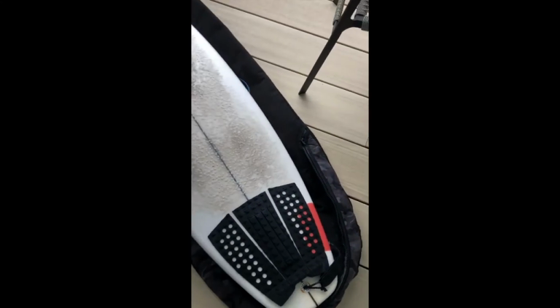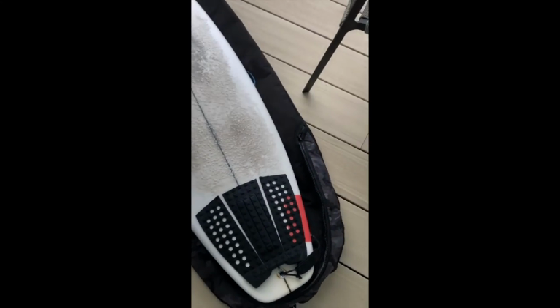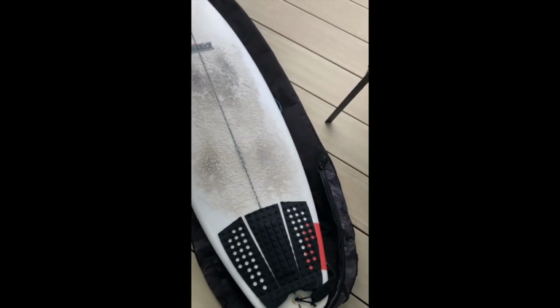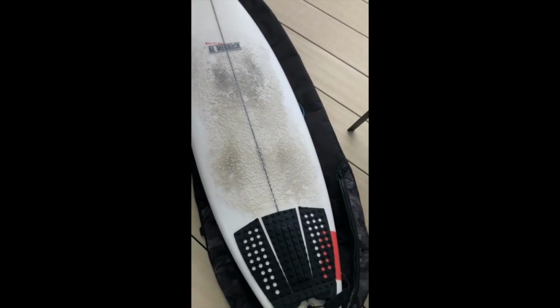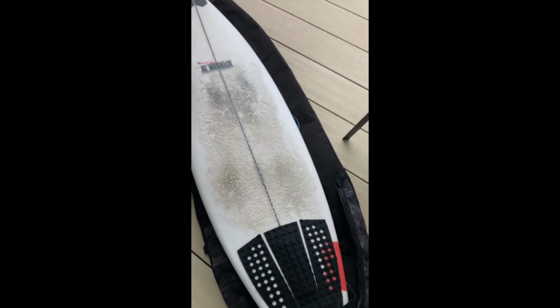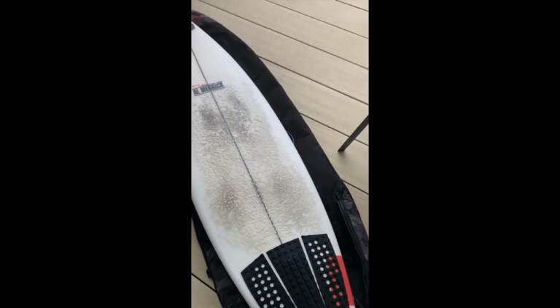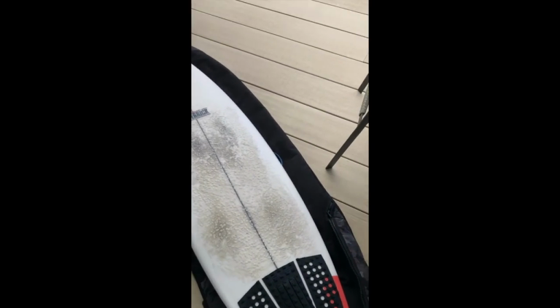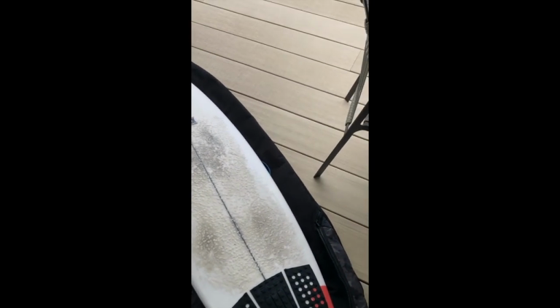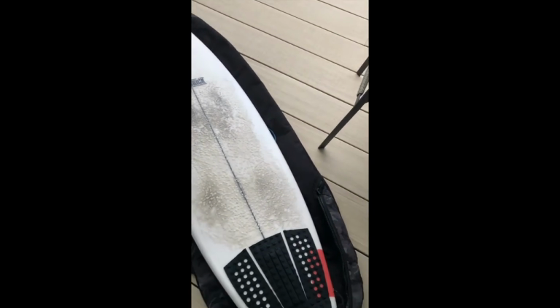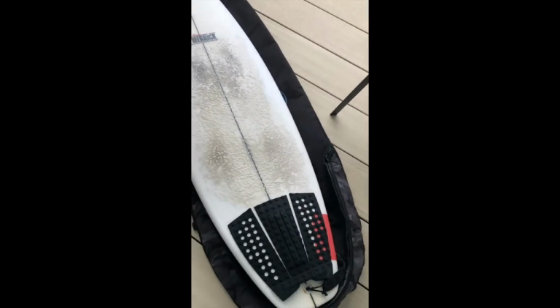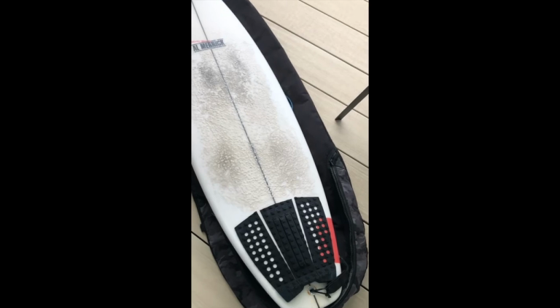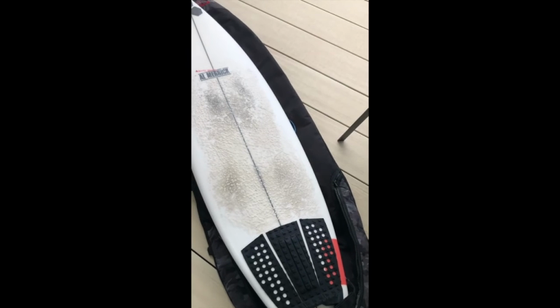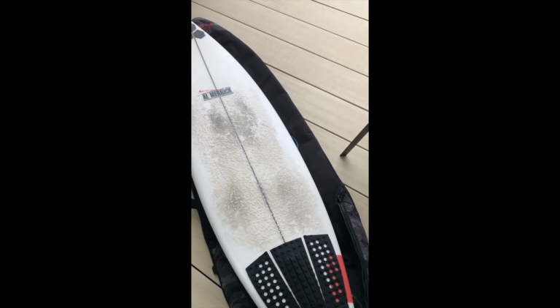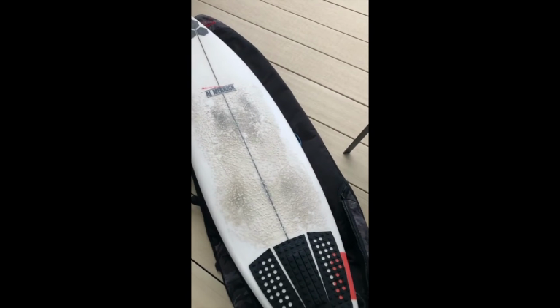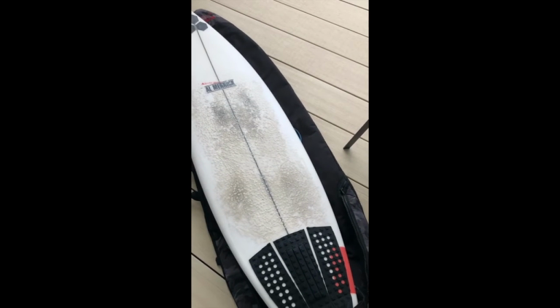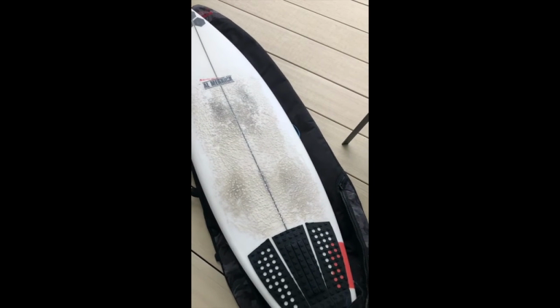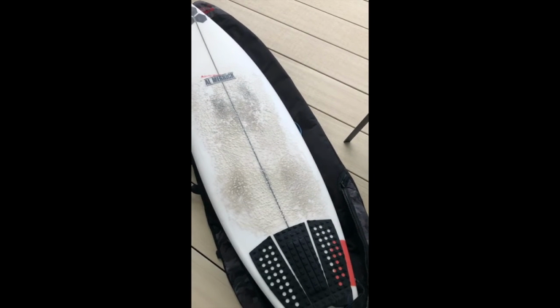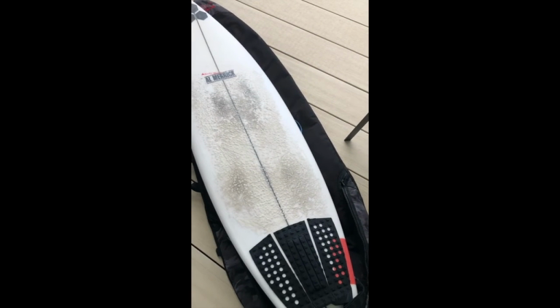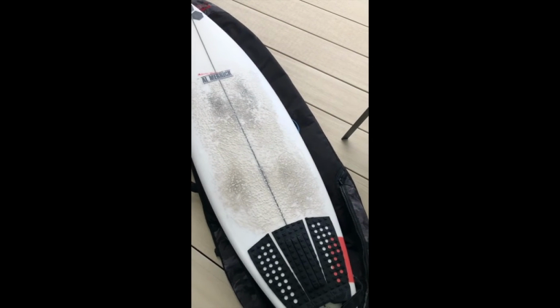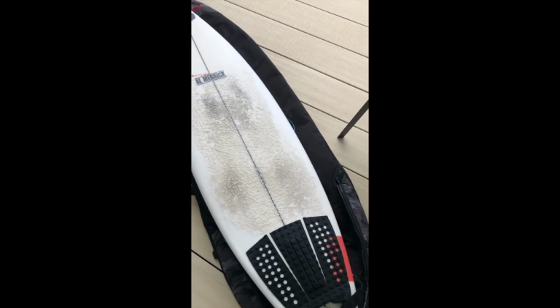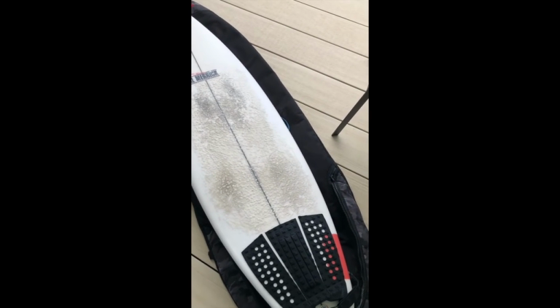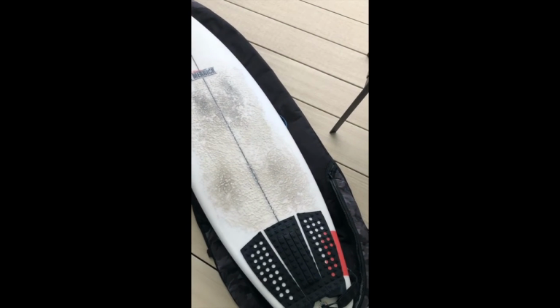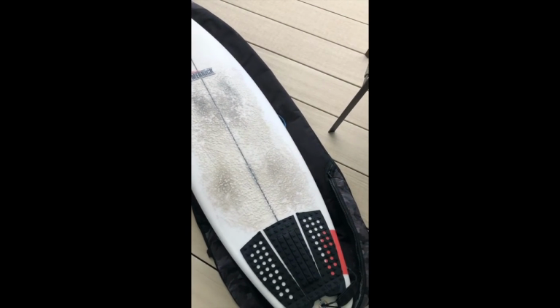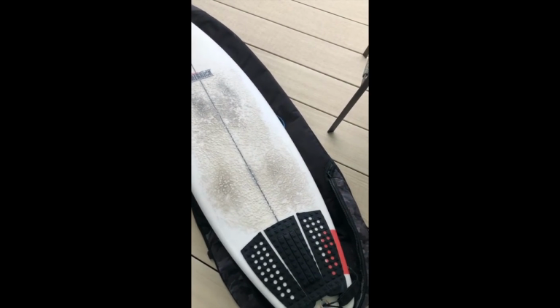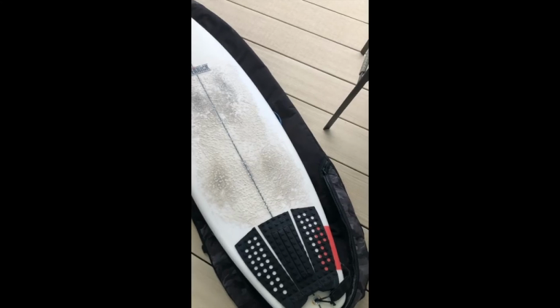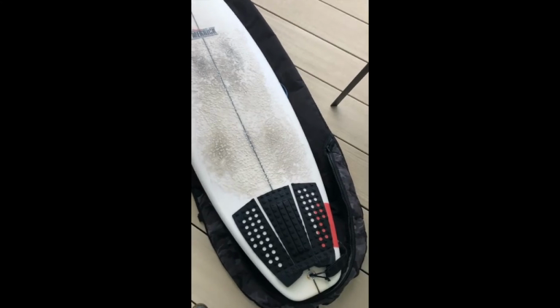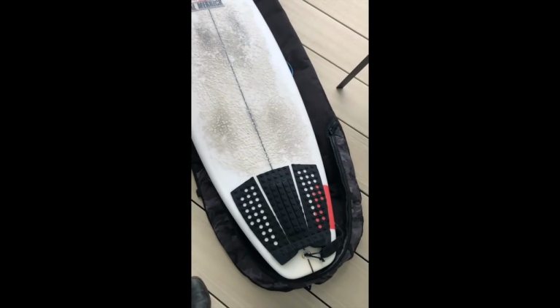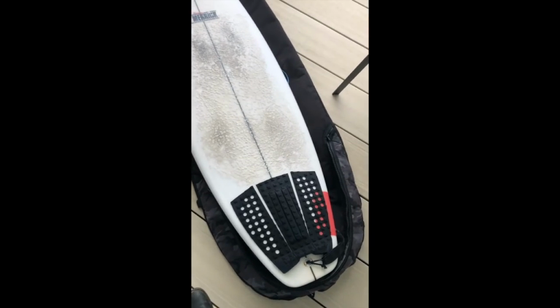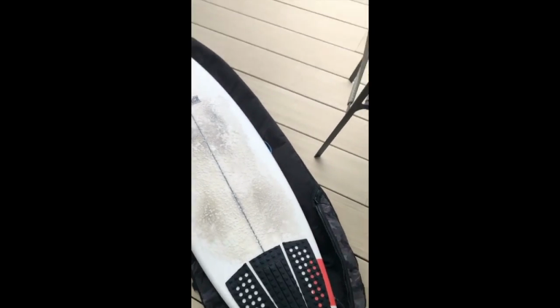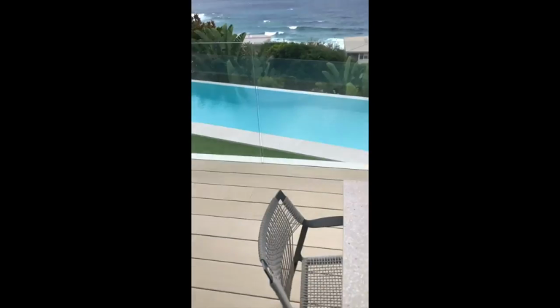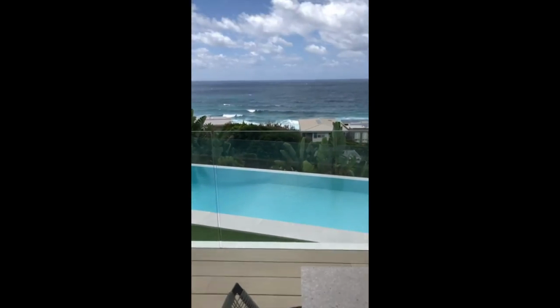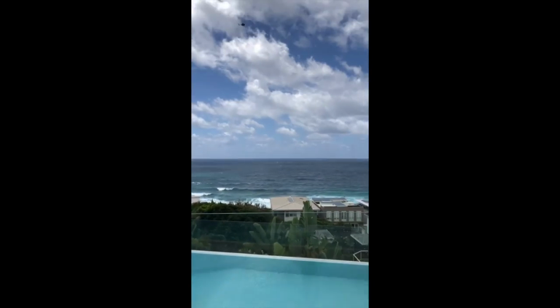One thing I wasn't too crazy about when the waves were a bit smaller was the AM fins — I kind of felt they made the board too stiff and it dragged a bit. So yeah, that wasn't really my favorite option for the fin setup.